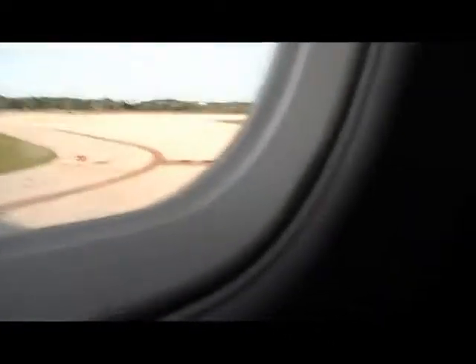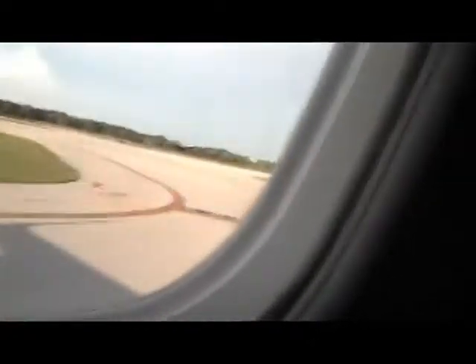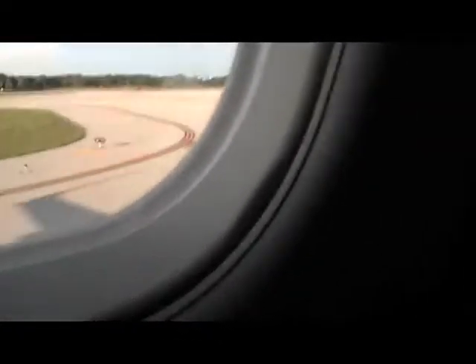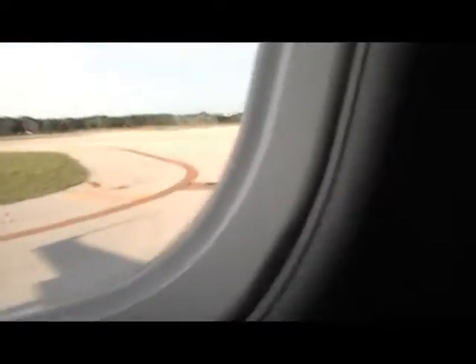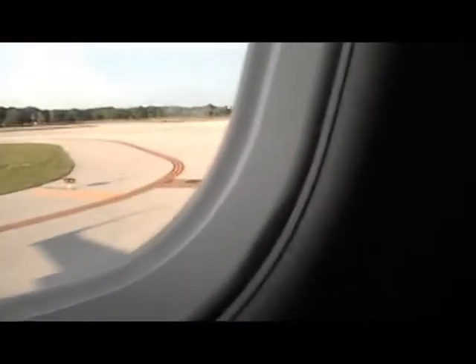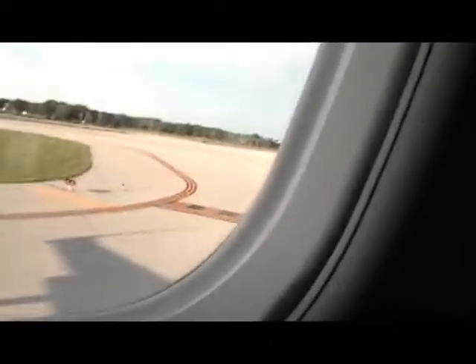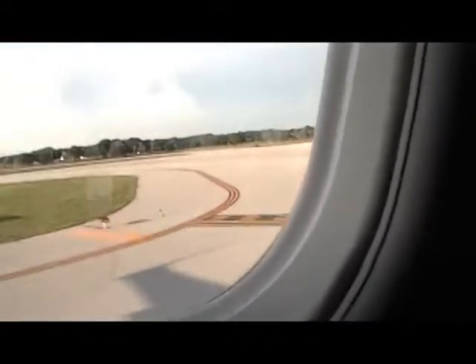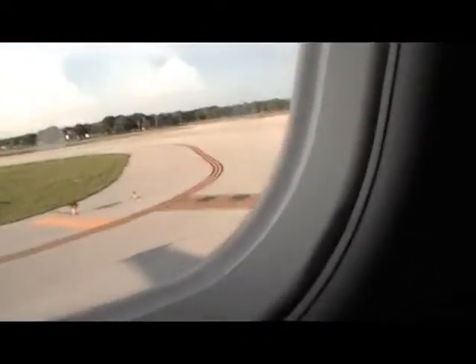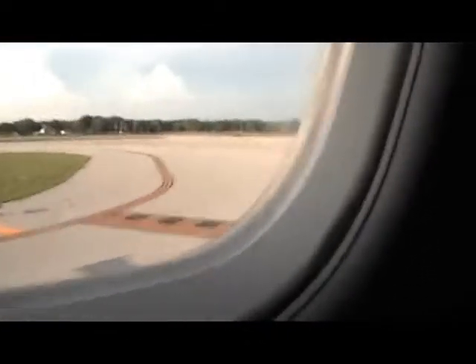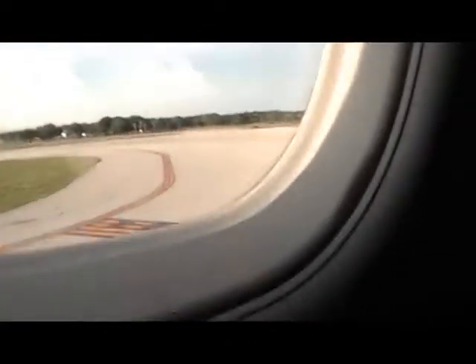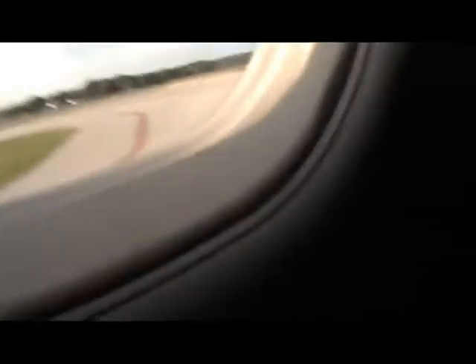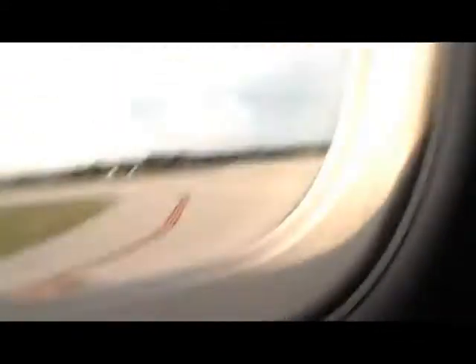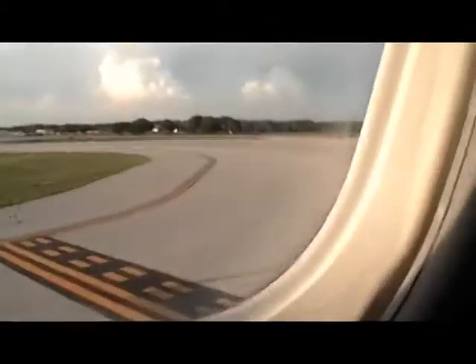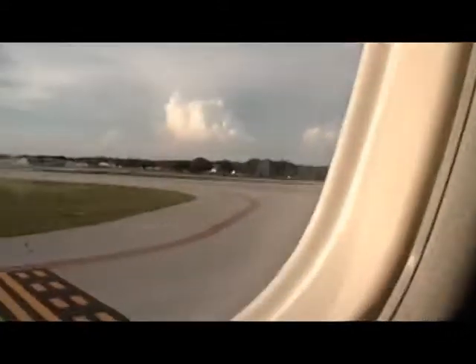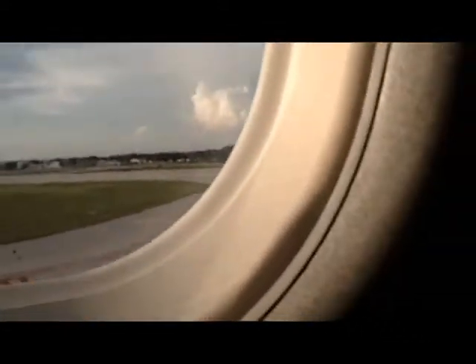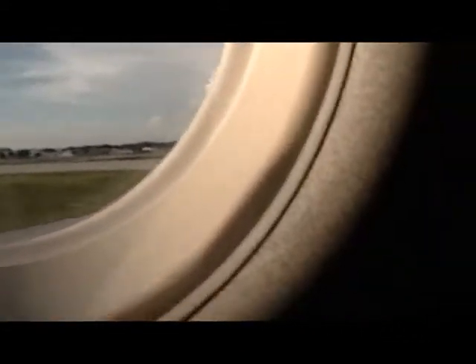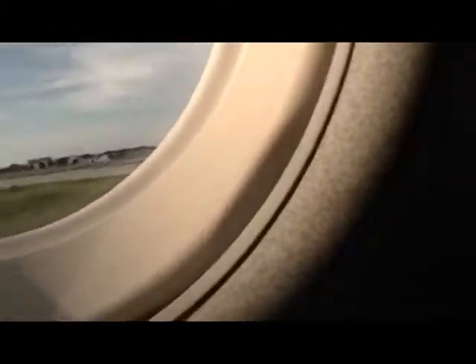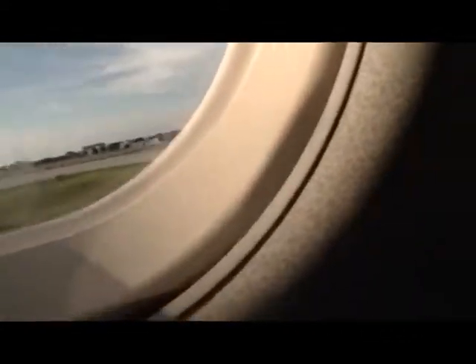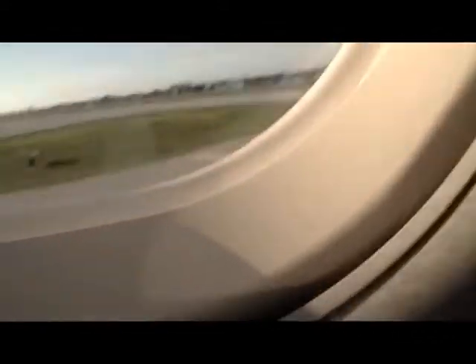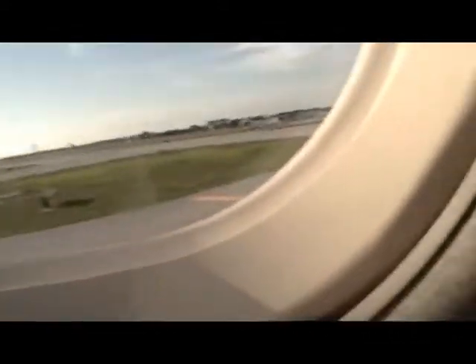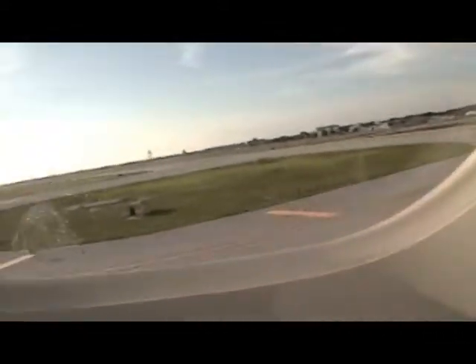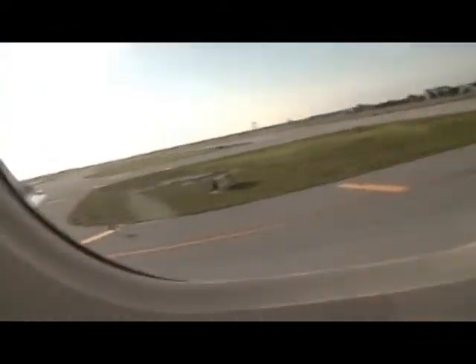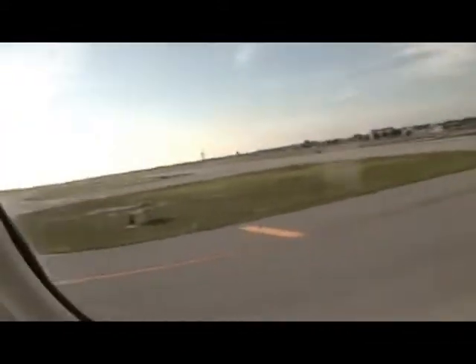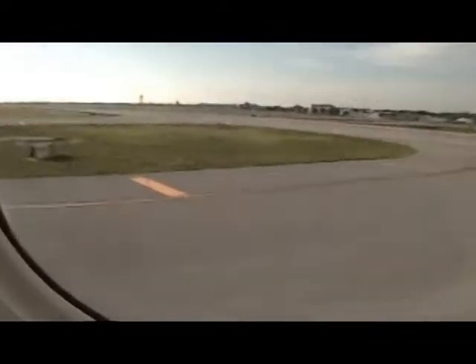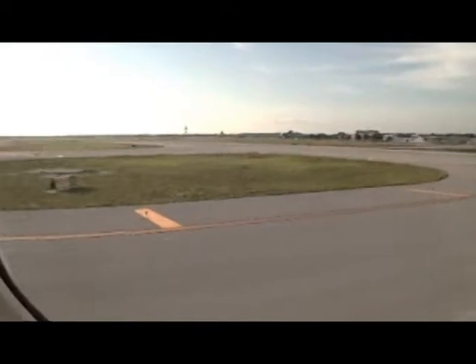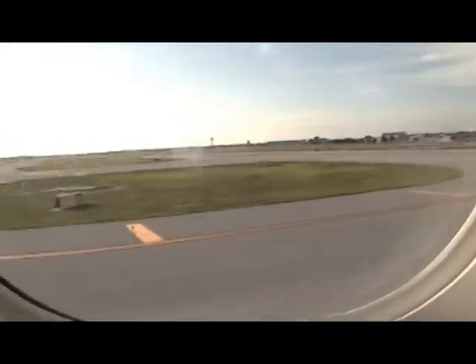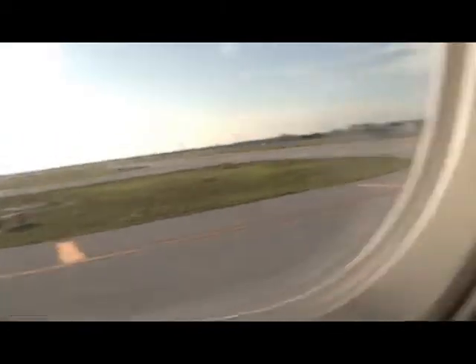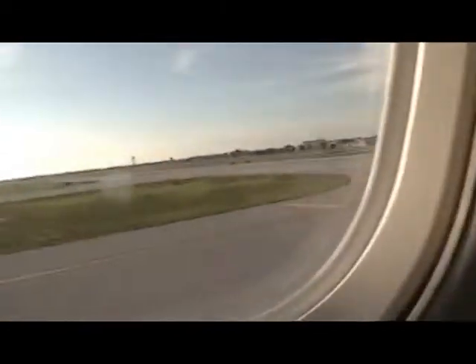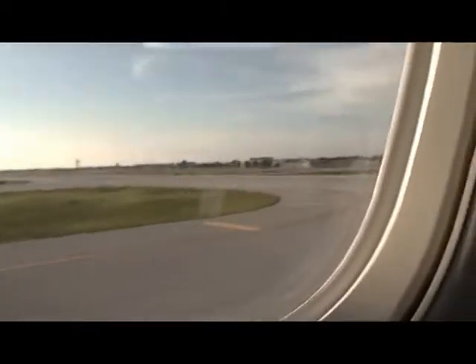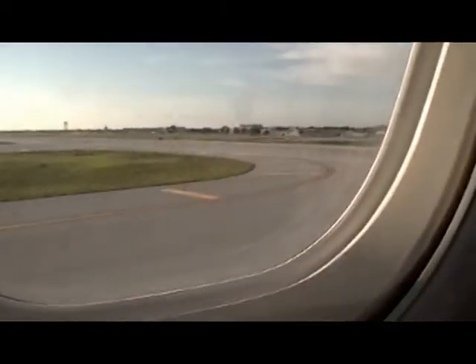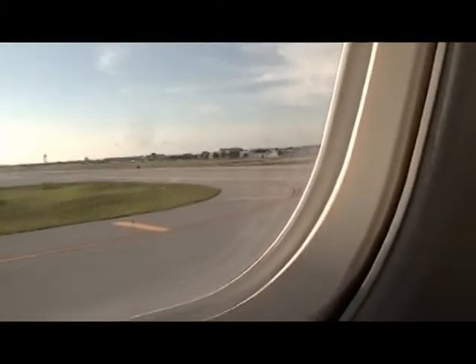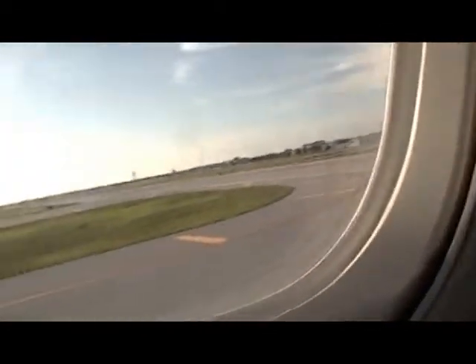Runway 32, heading up direct IFR to John F. Kennedy. Goodbye, Florida.